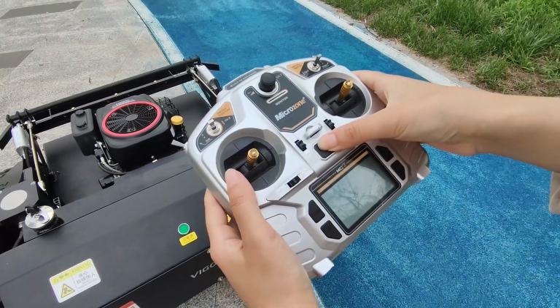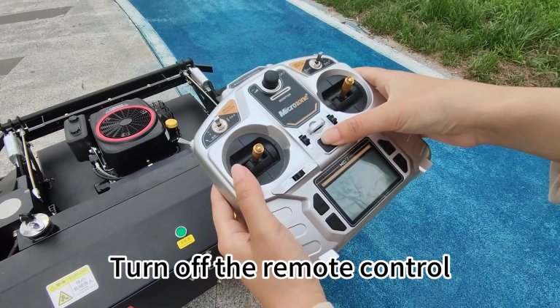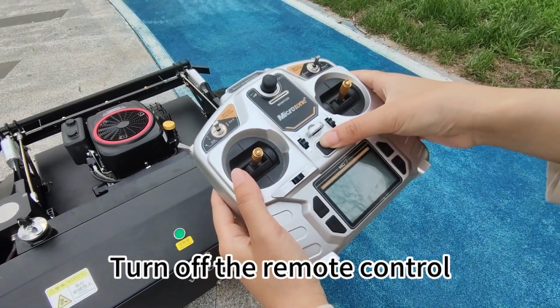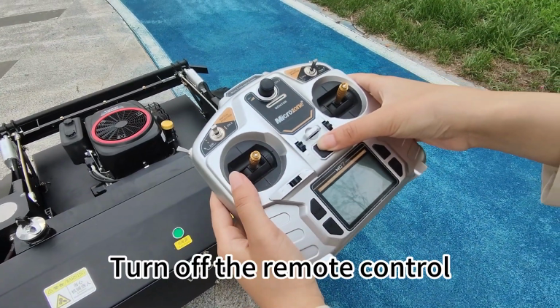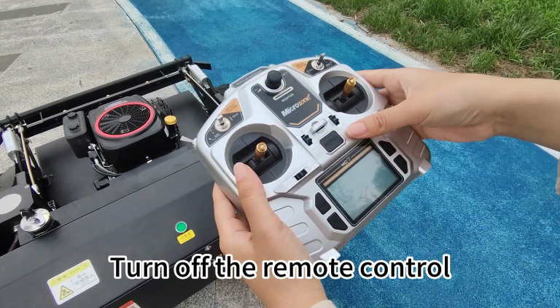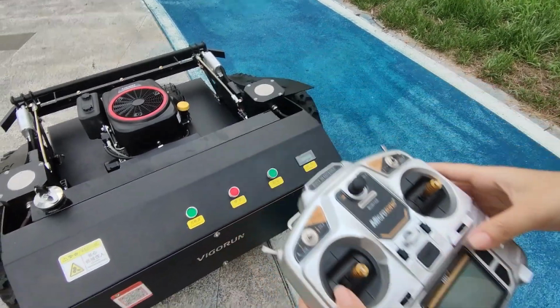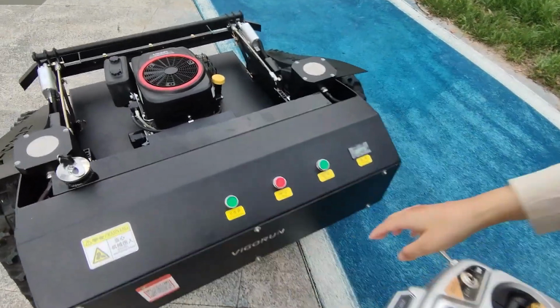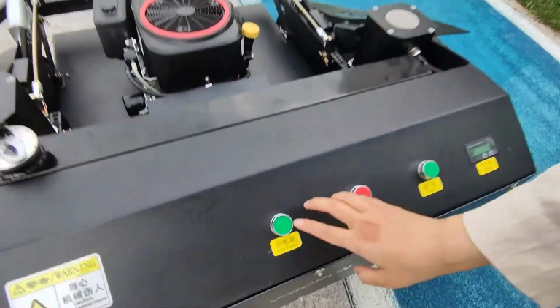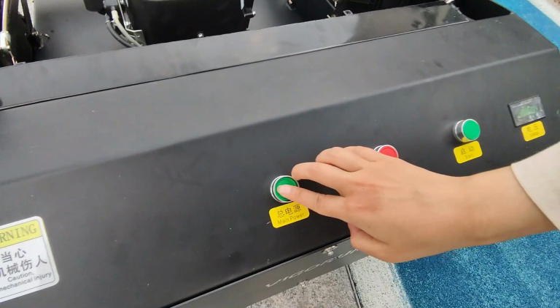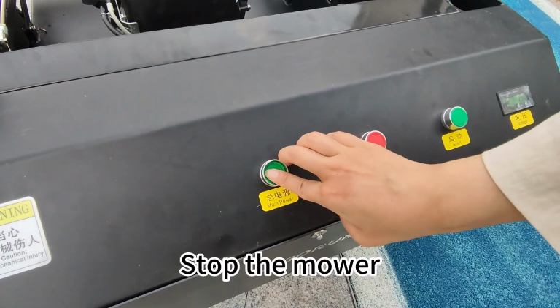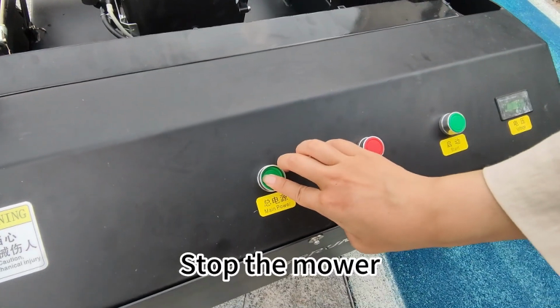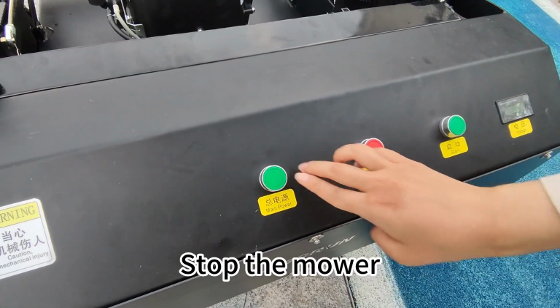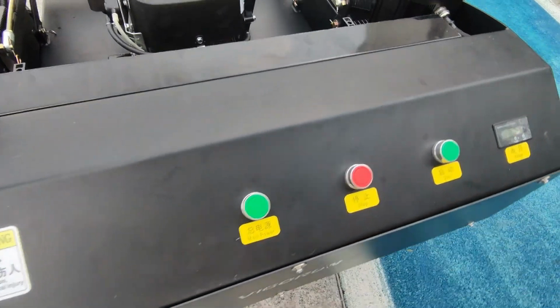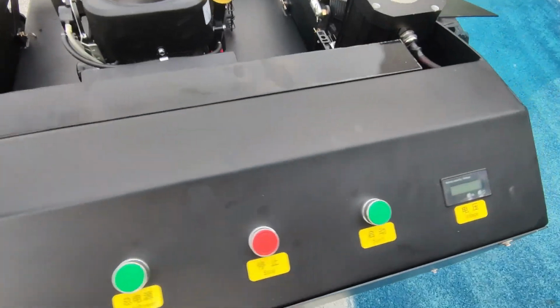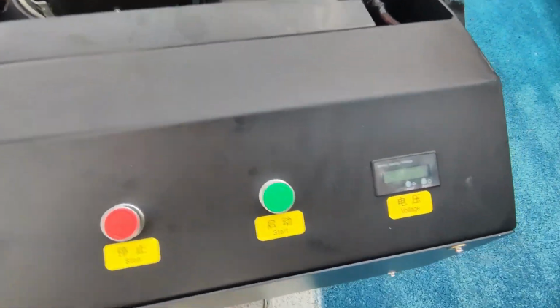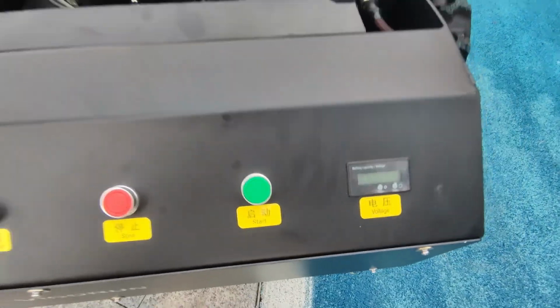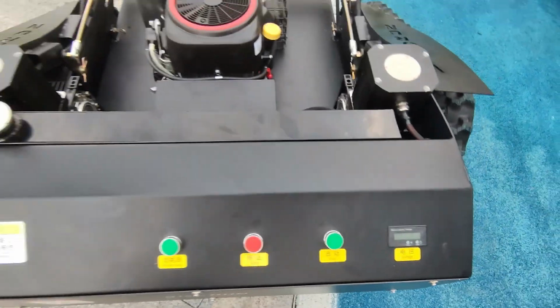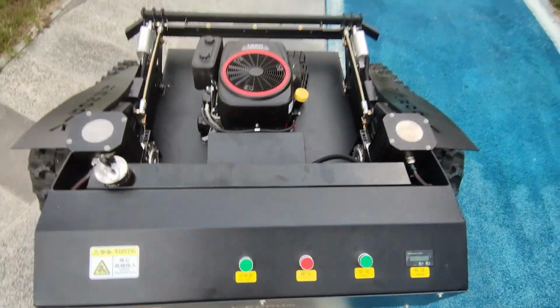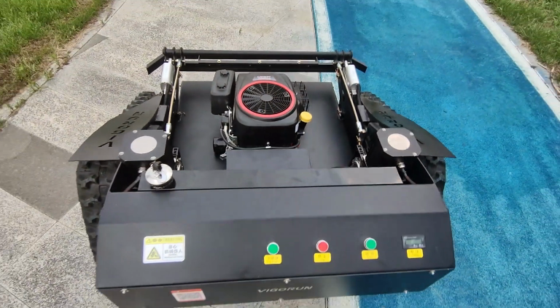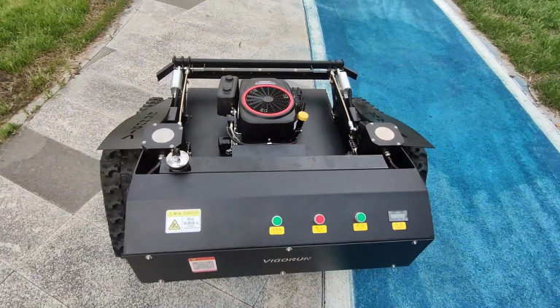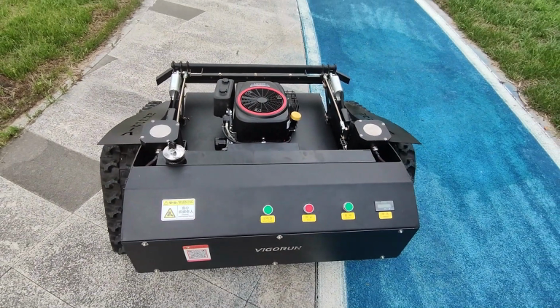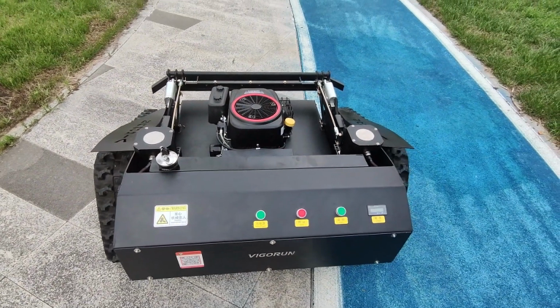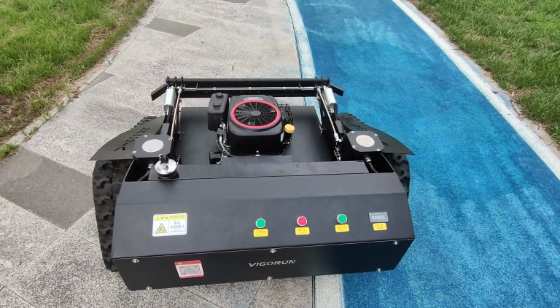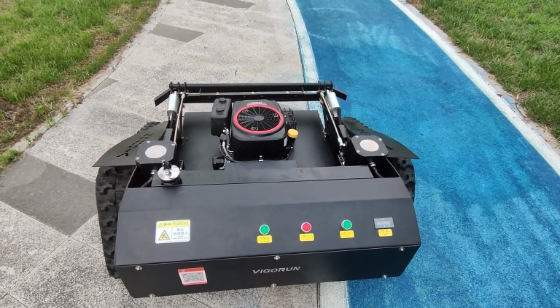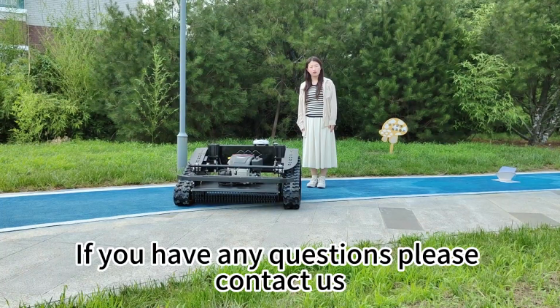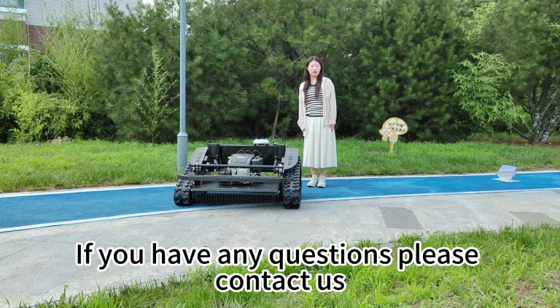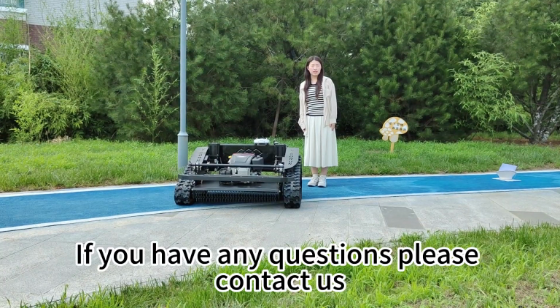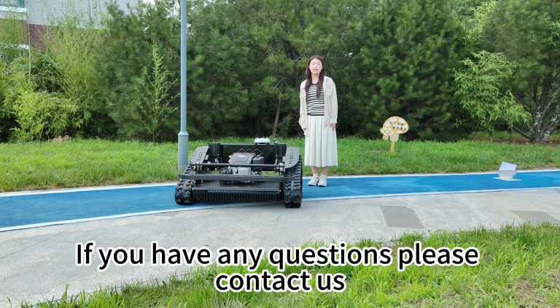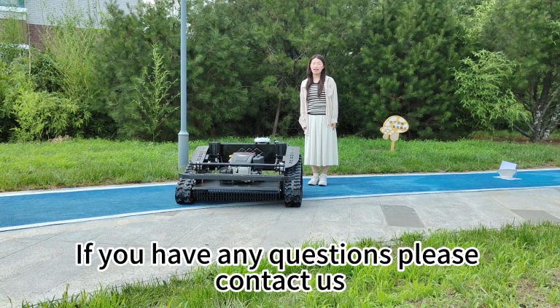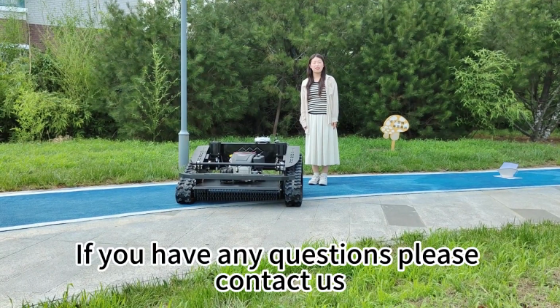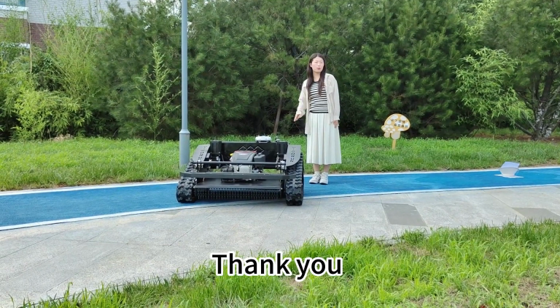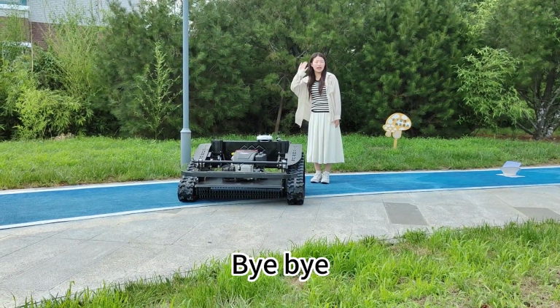Turn off the remote control. Stop the mower. If you have any questions, please contact us. Thank you. Bye-bye.